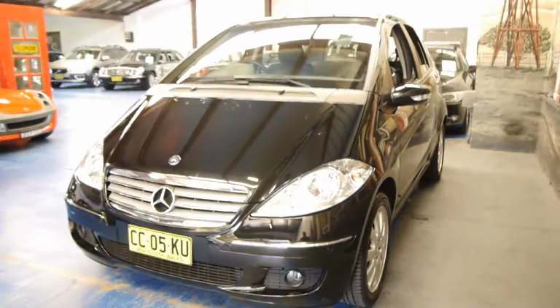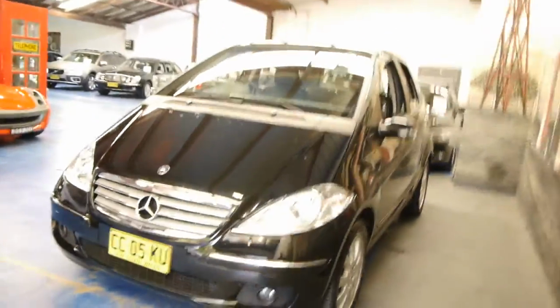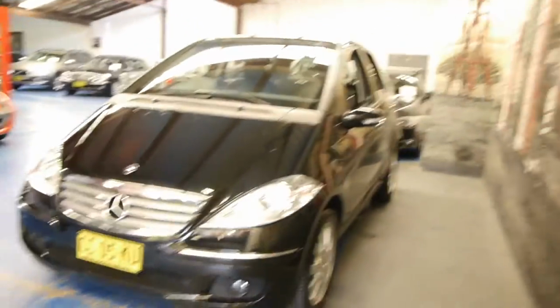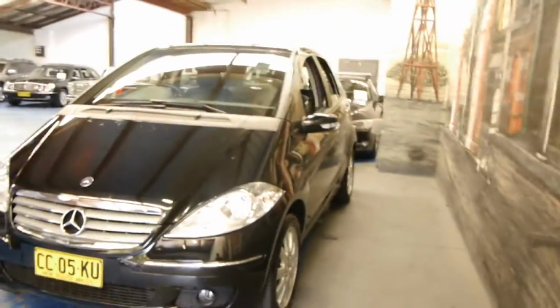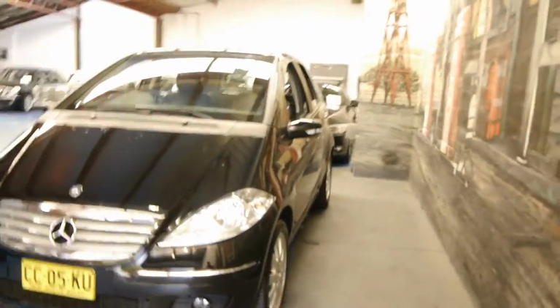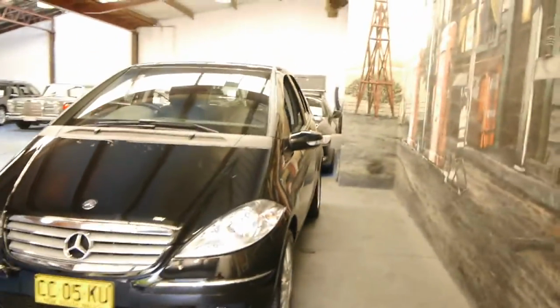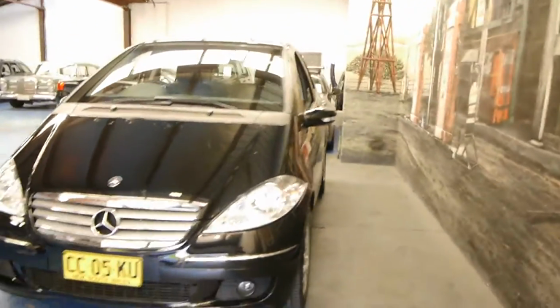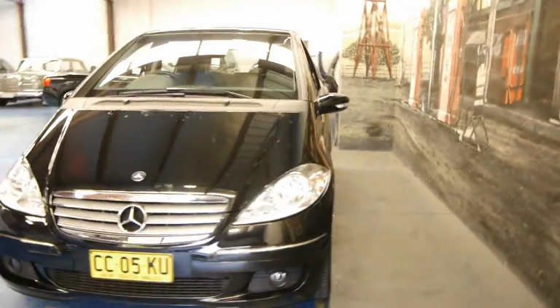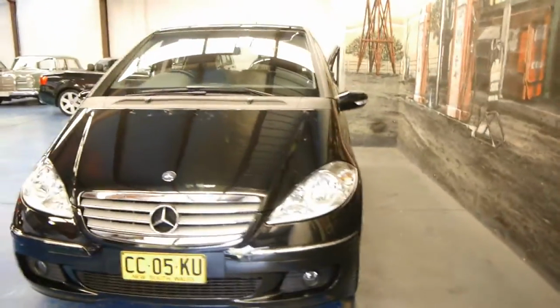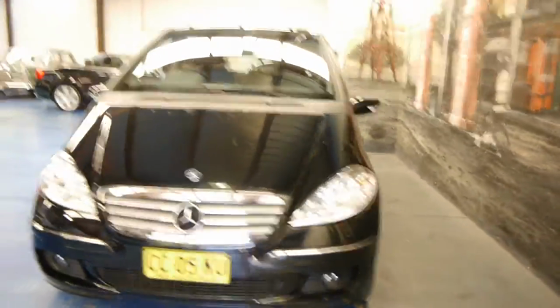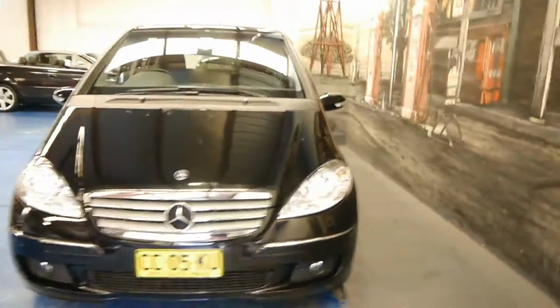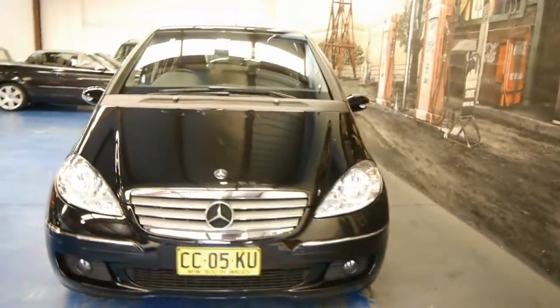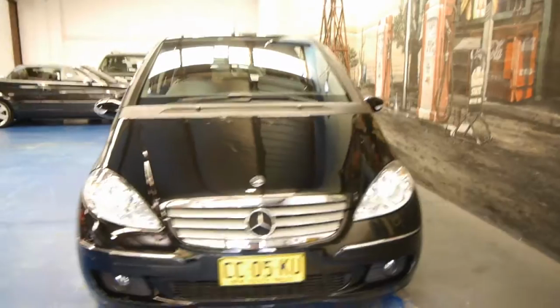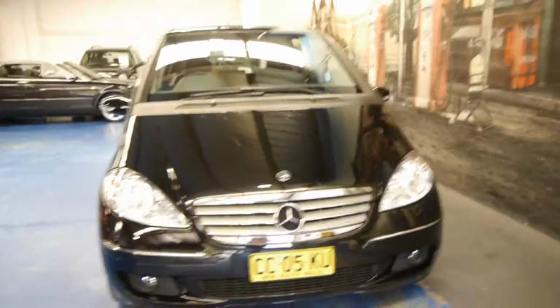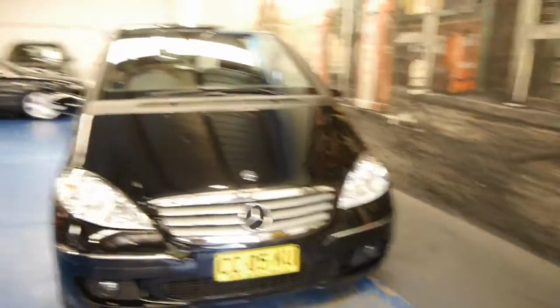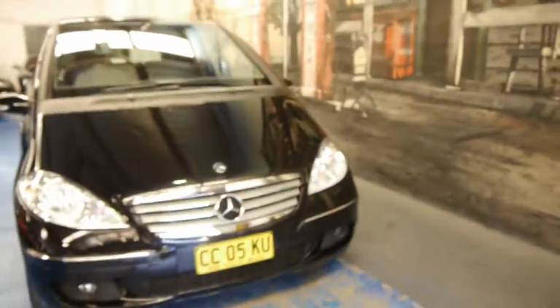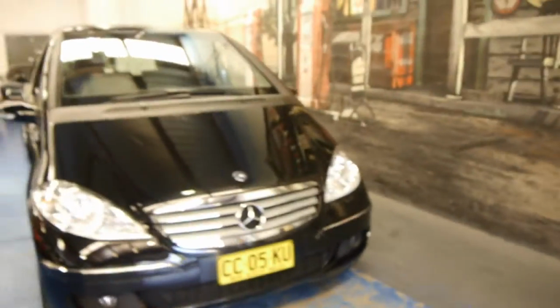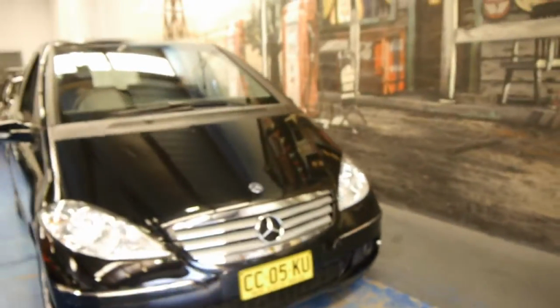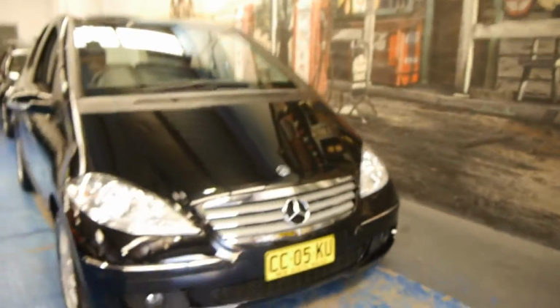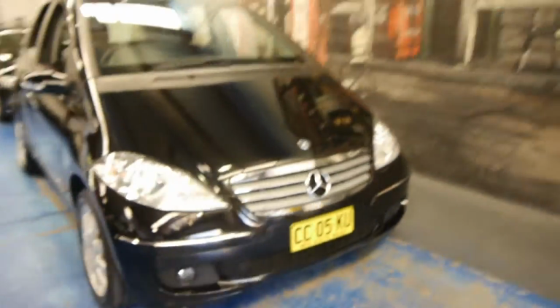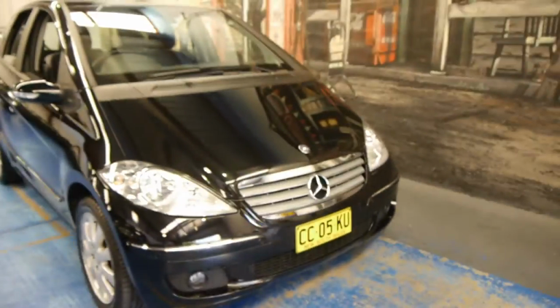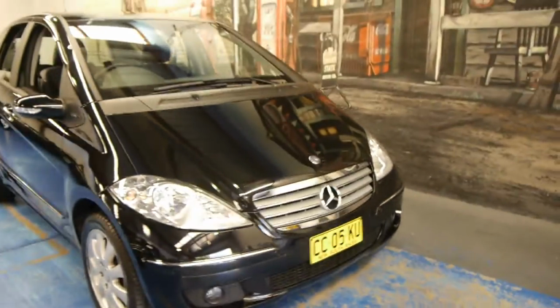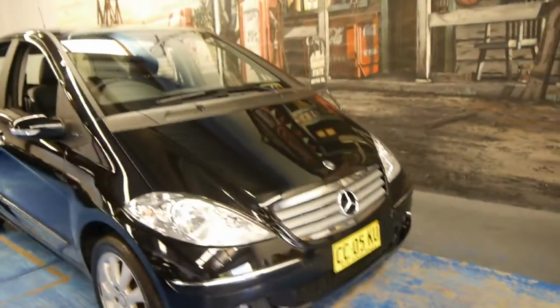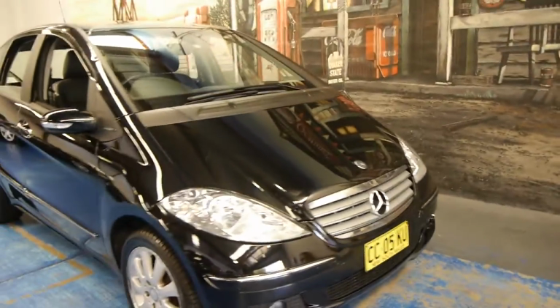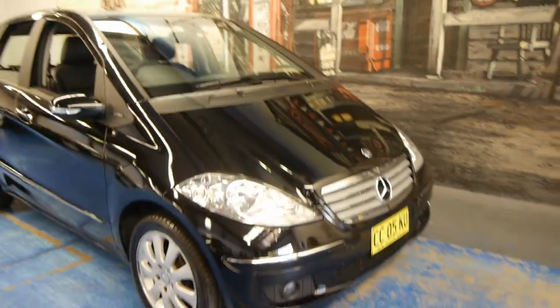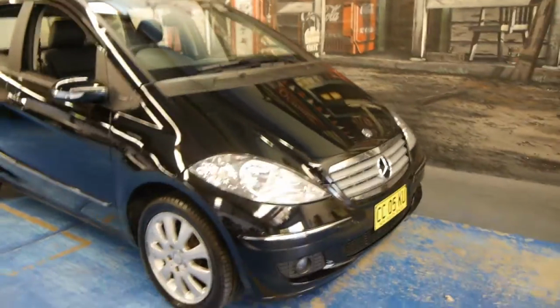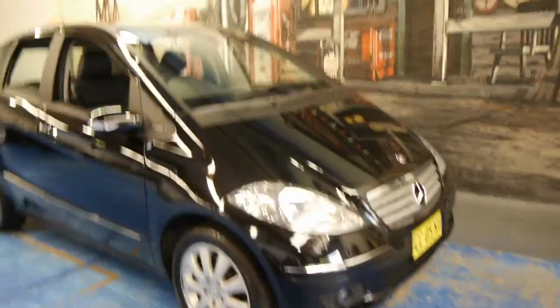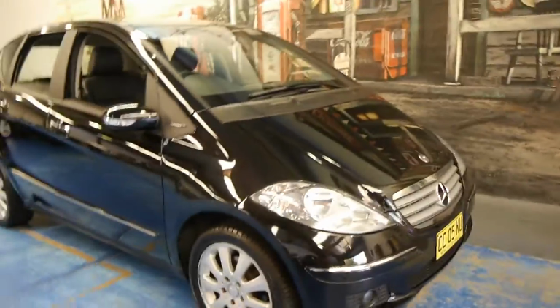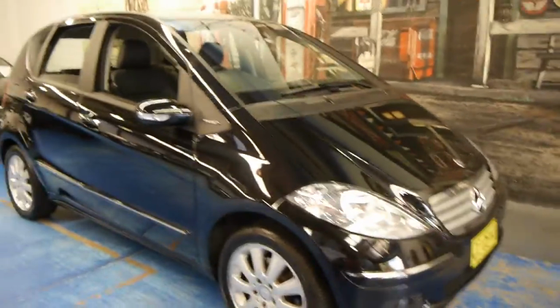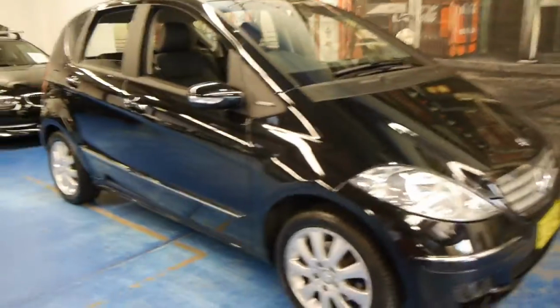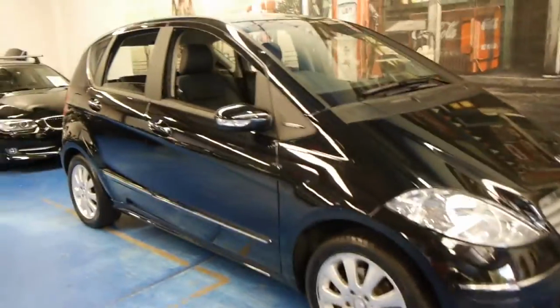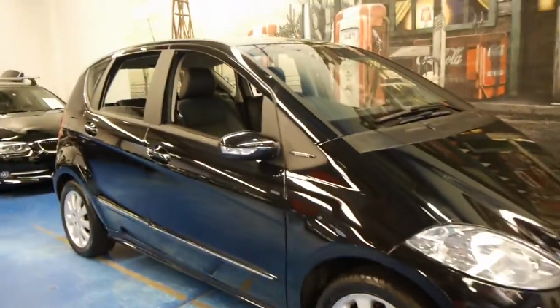The only other feature I'm aware of is it came with driving lights. It's black with black, it drives very, very well — it's economical, safe and reliable.